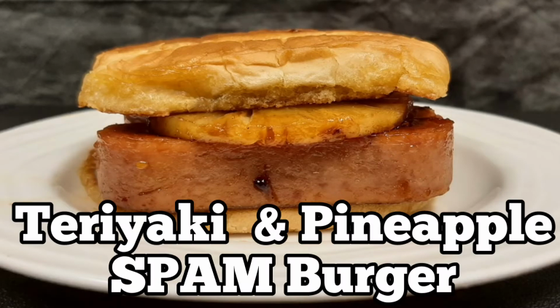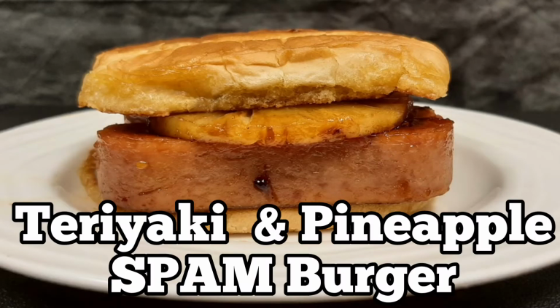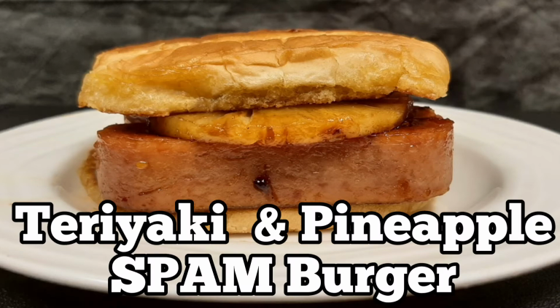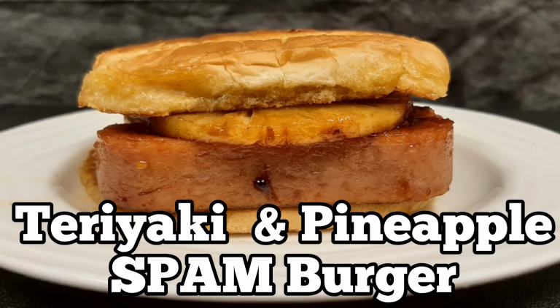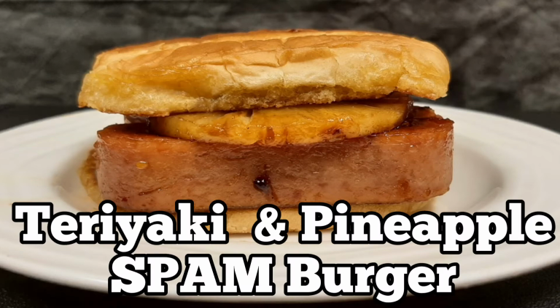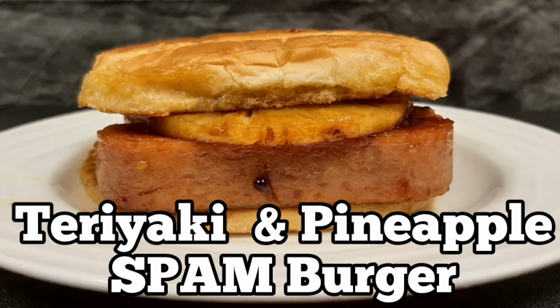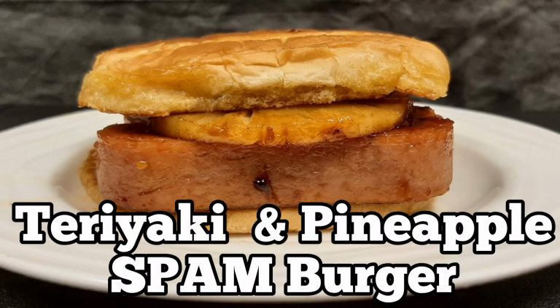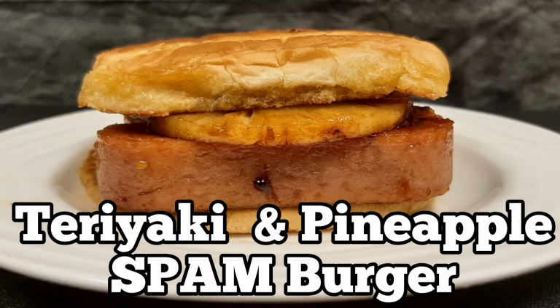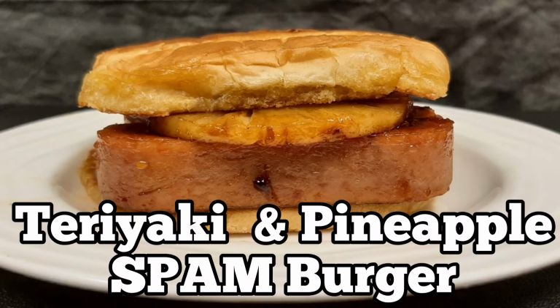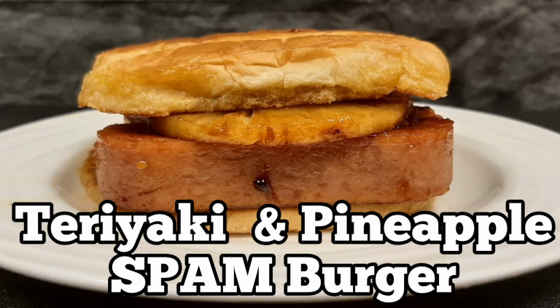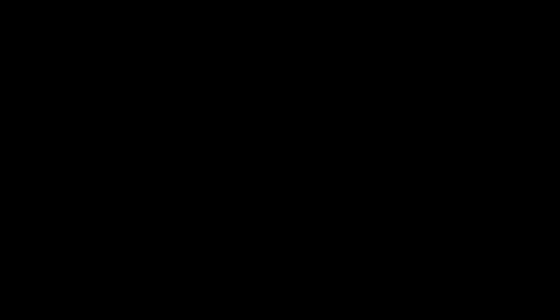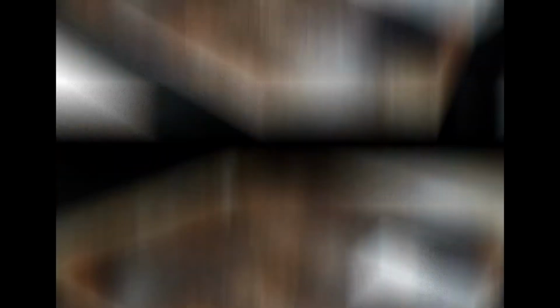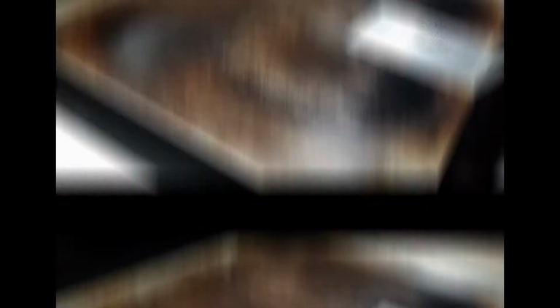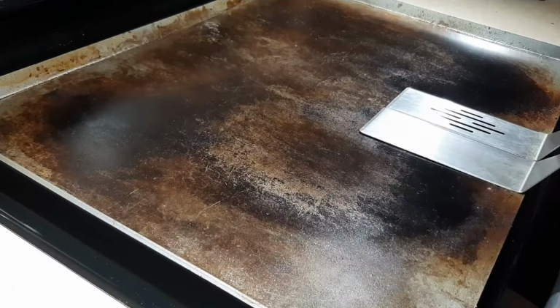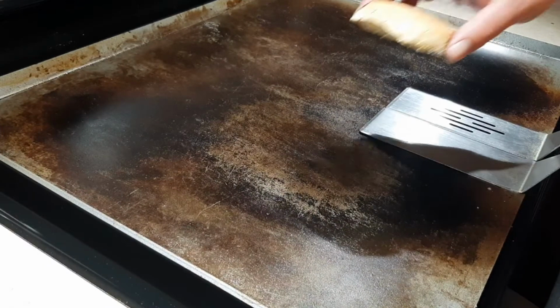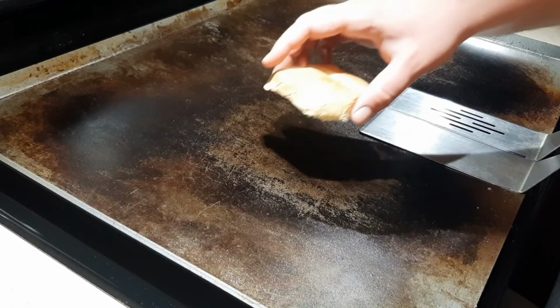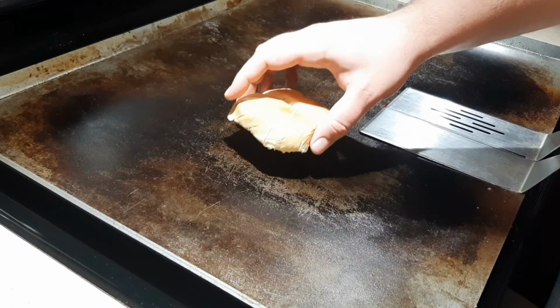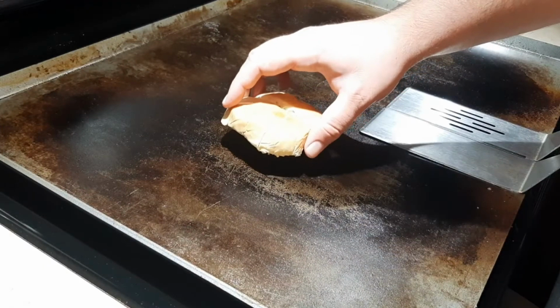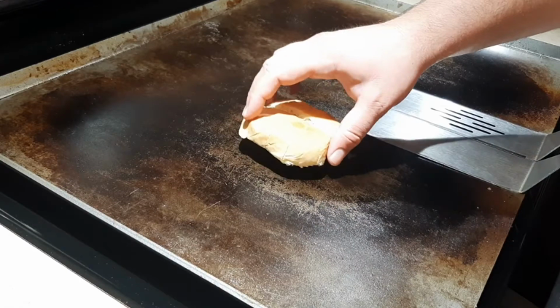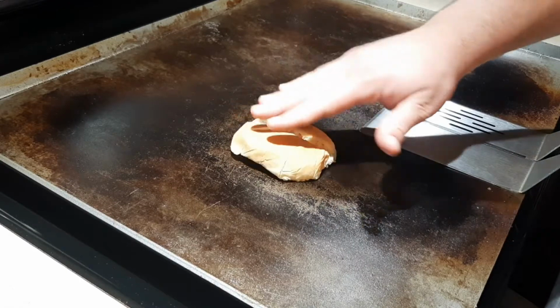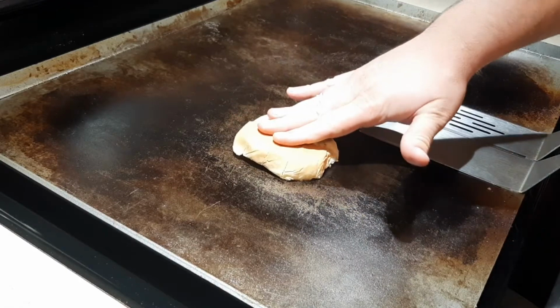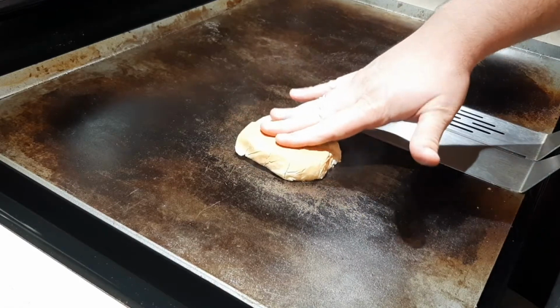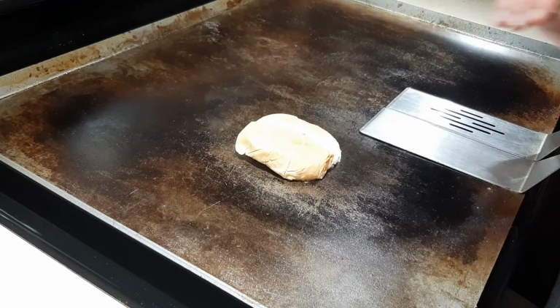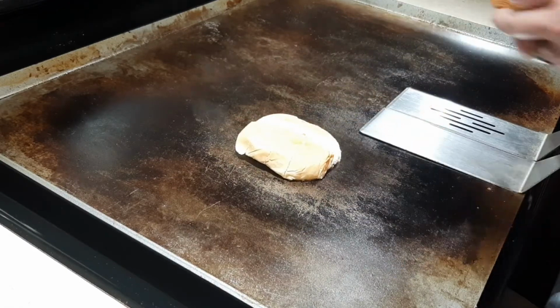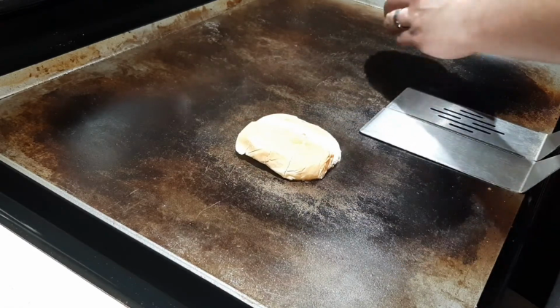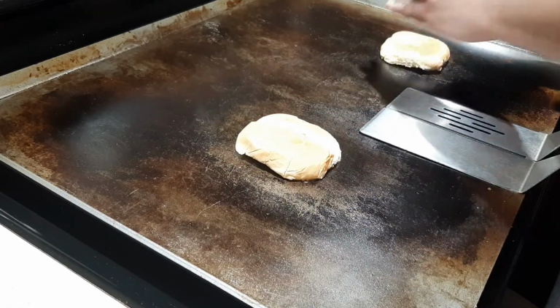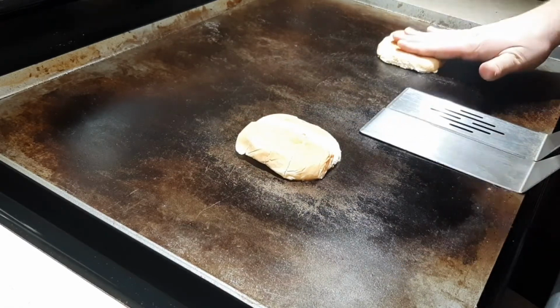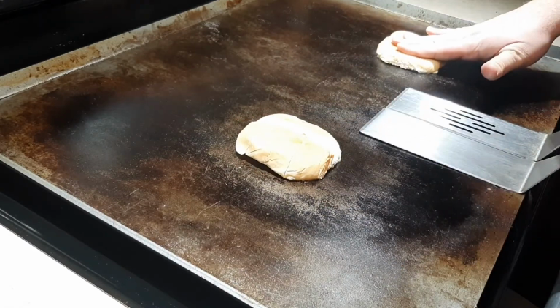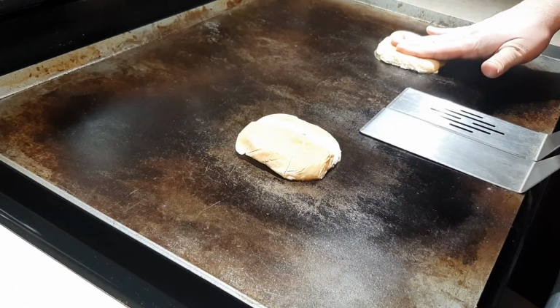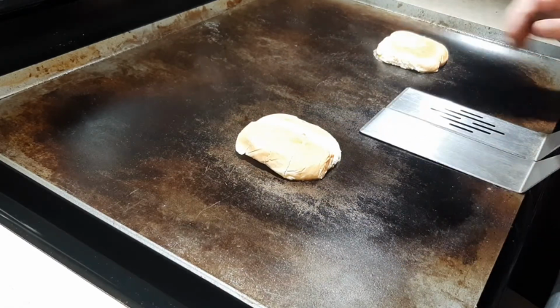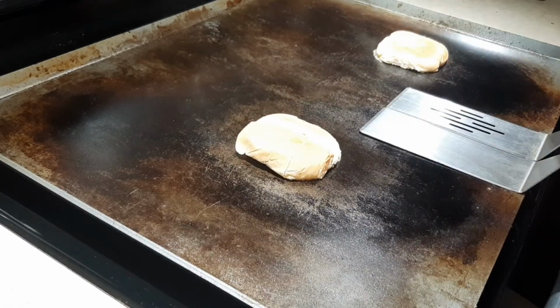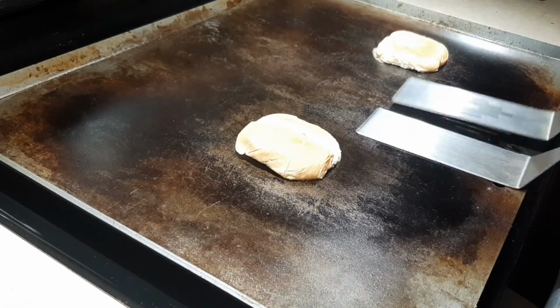Teriyaki and Pineapple Spam Burger. So first I'm going to start off by butter toasting my buns.